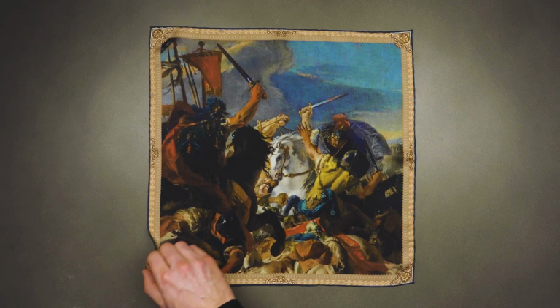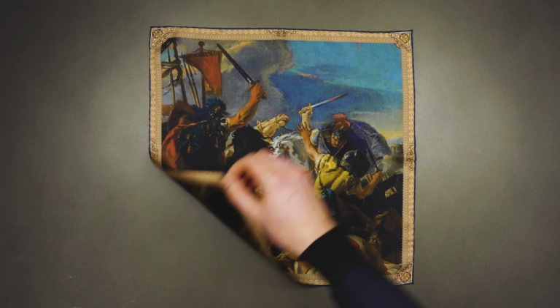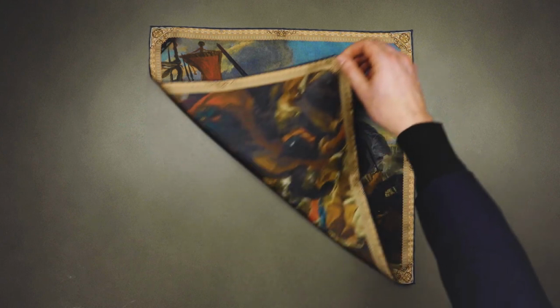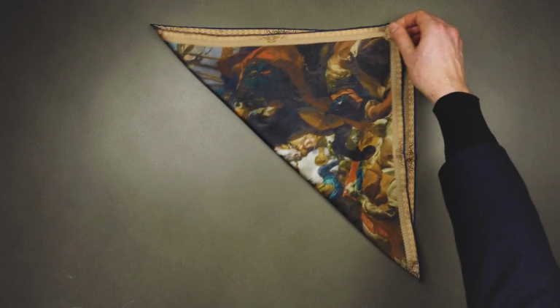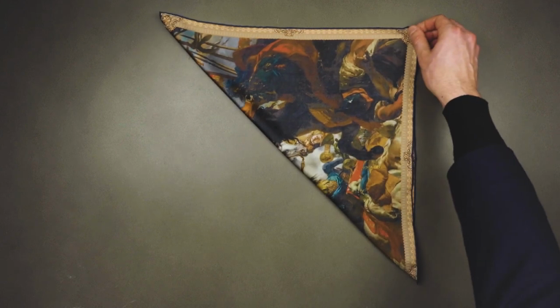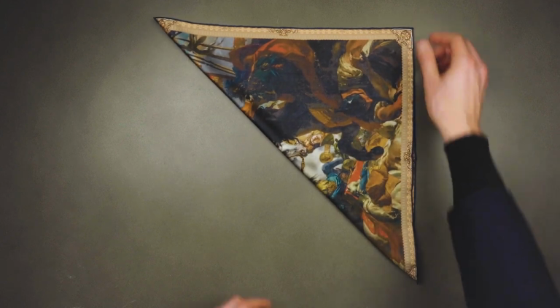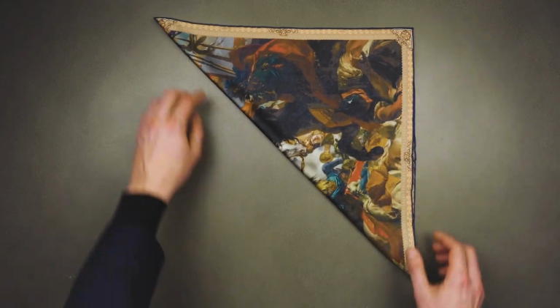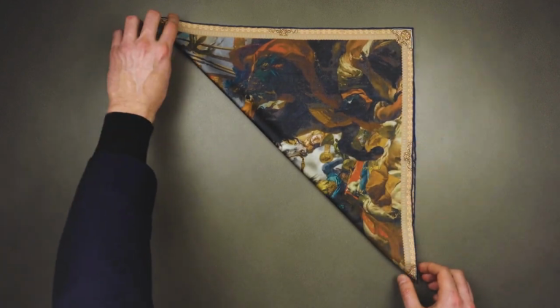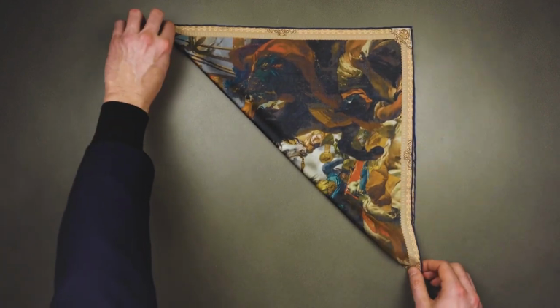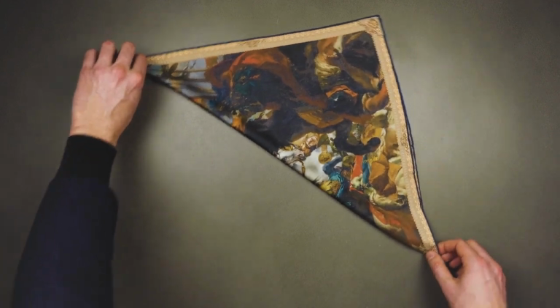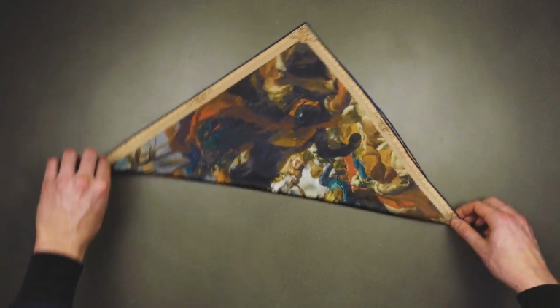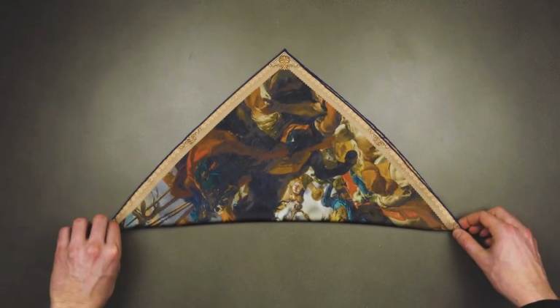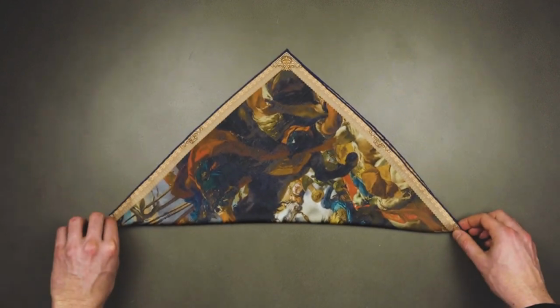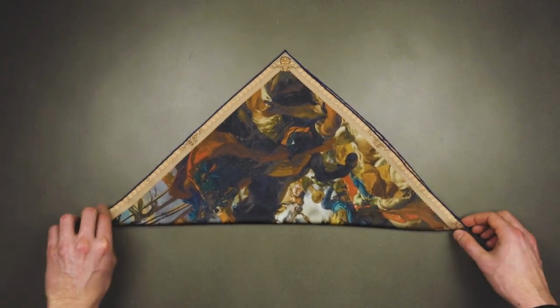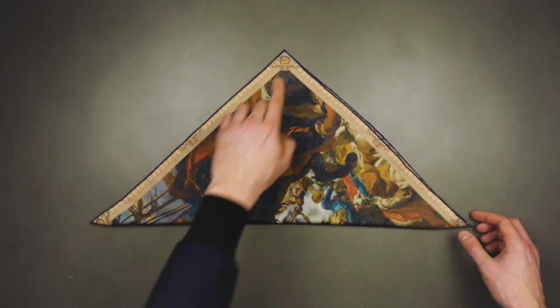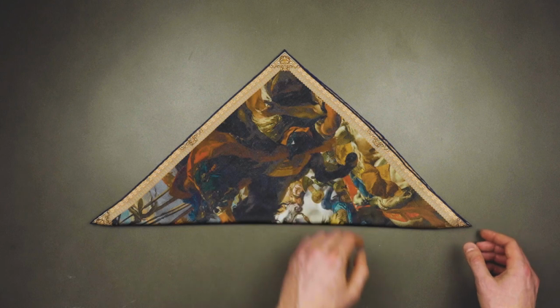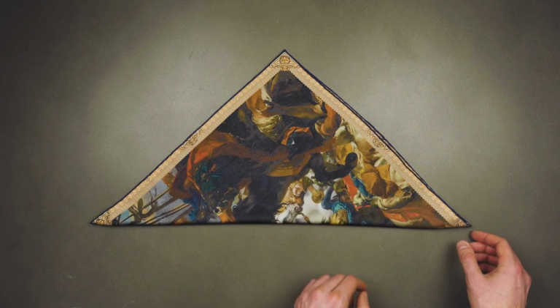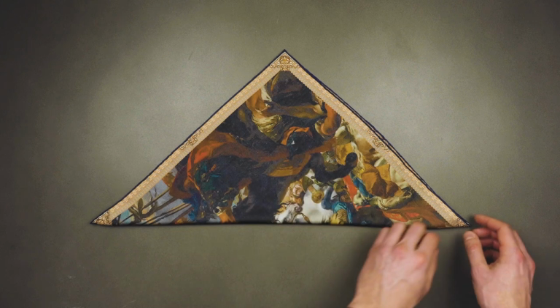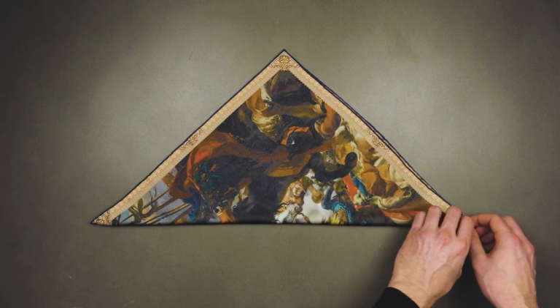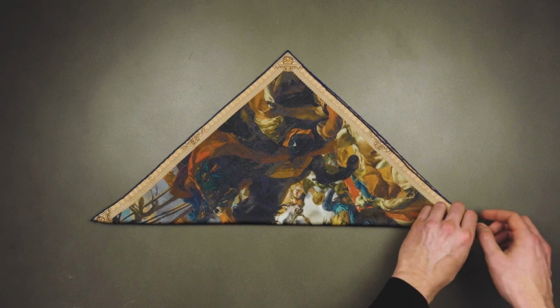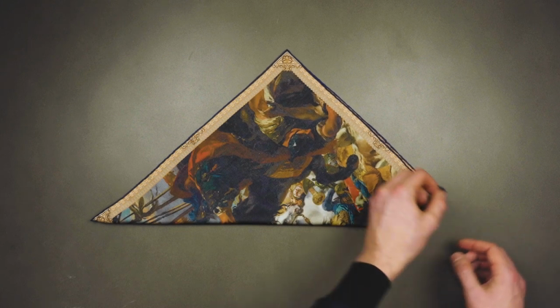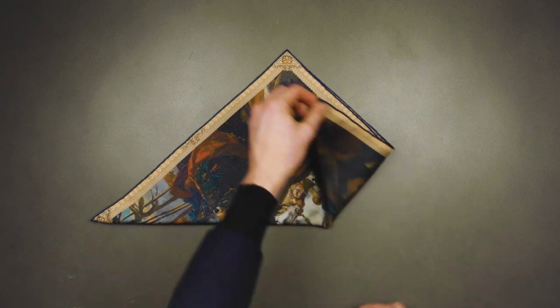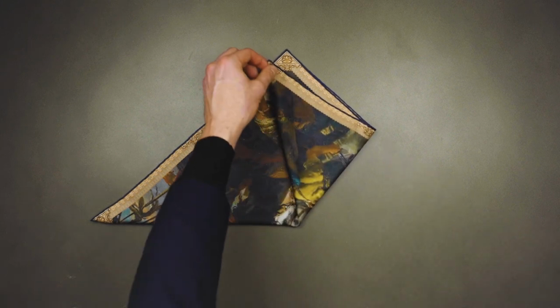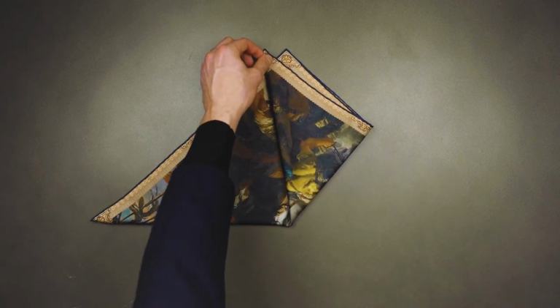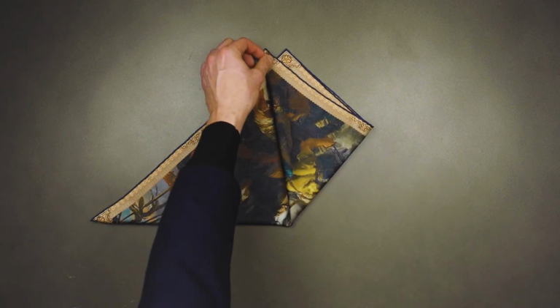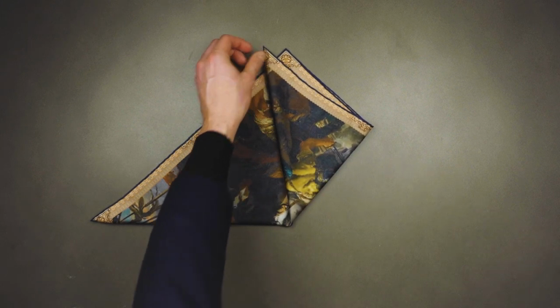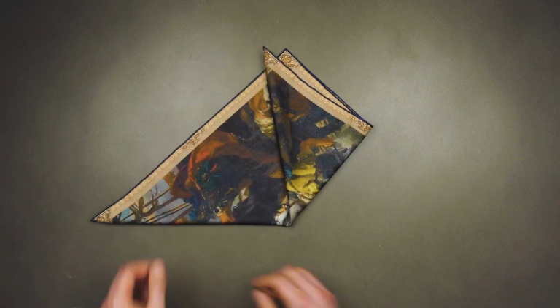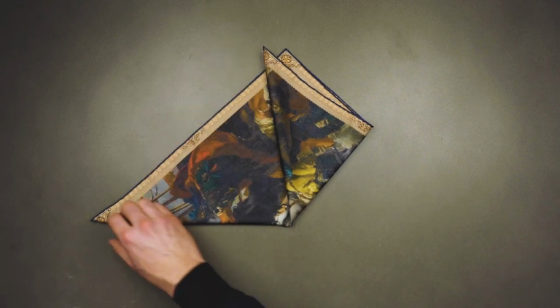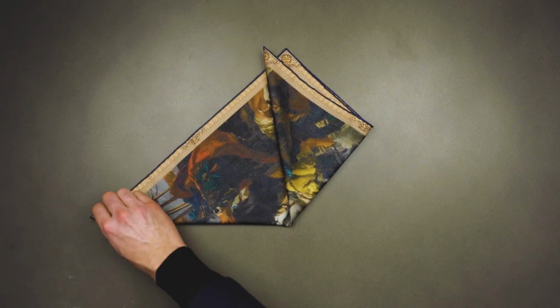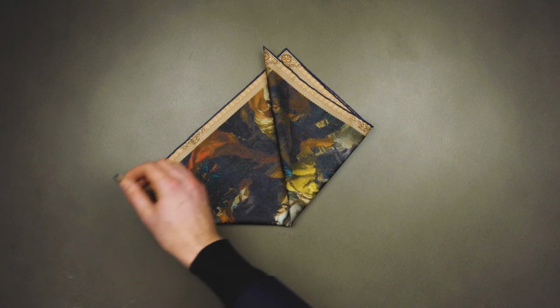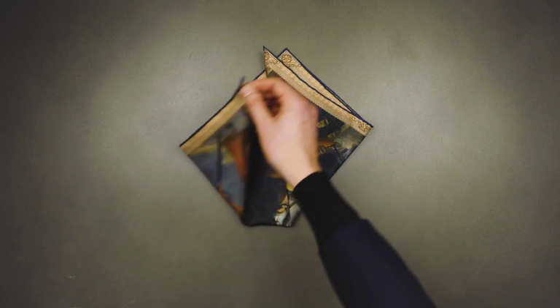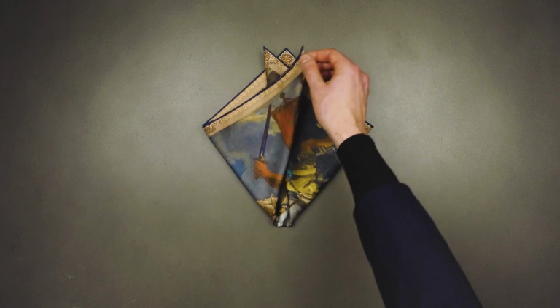I'm going to be basically creating a triangle like so, making sure each point is exactly on top of each other, bringing up this corner, the same with the other corner.